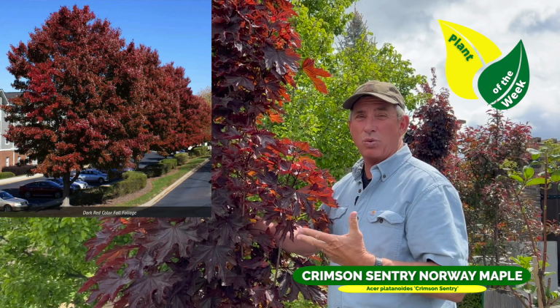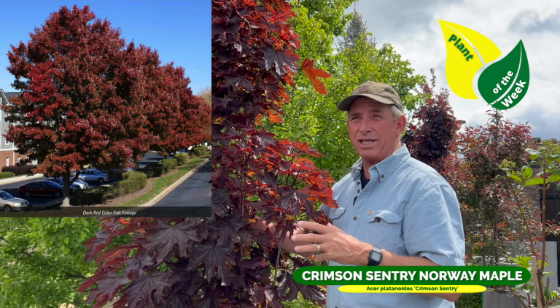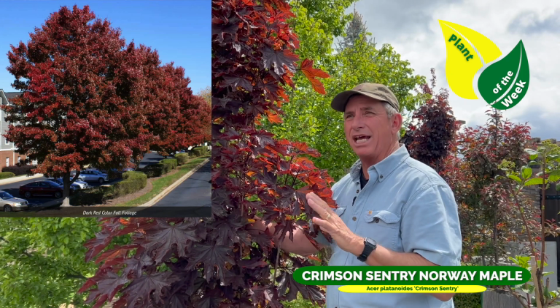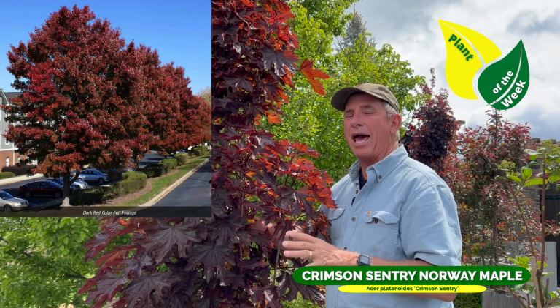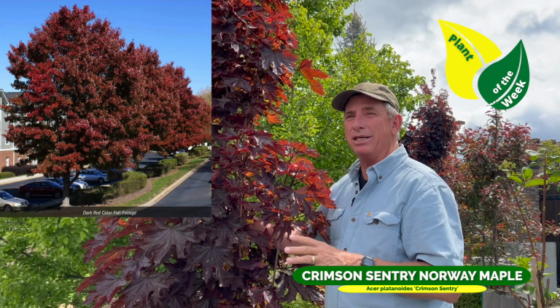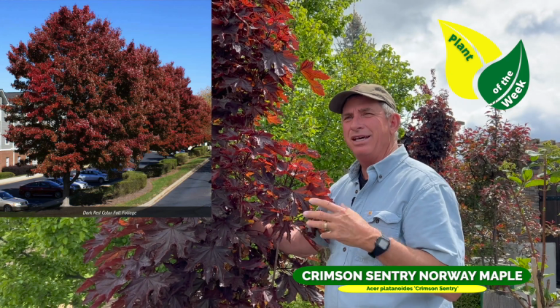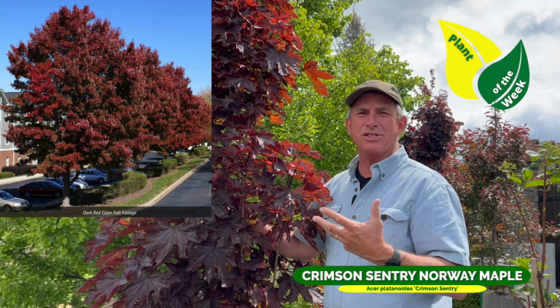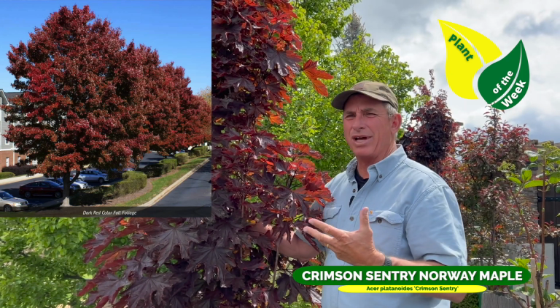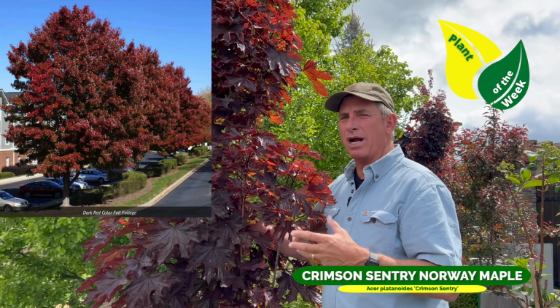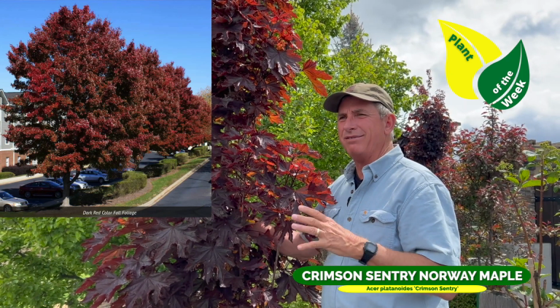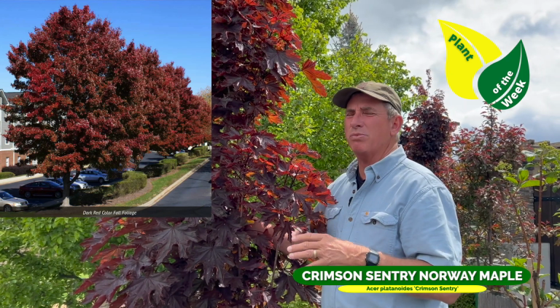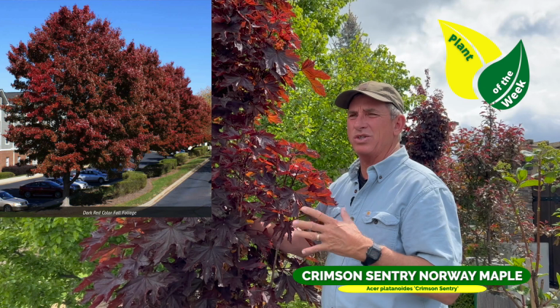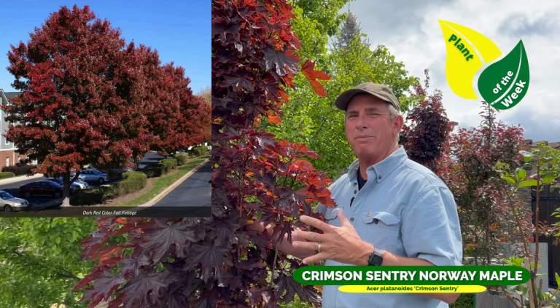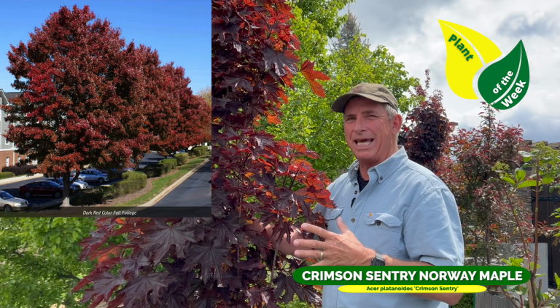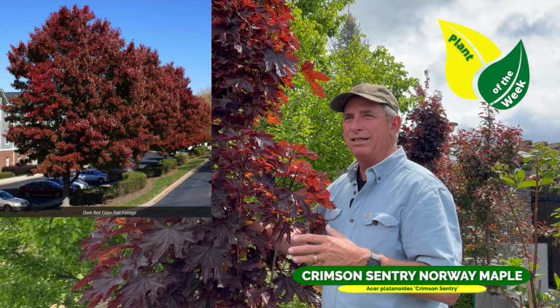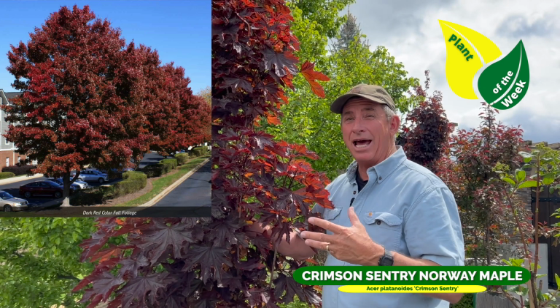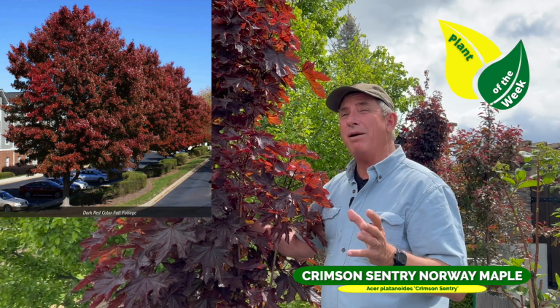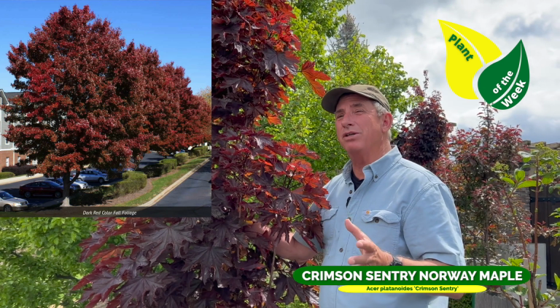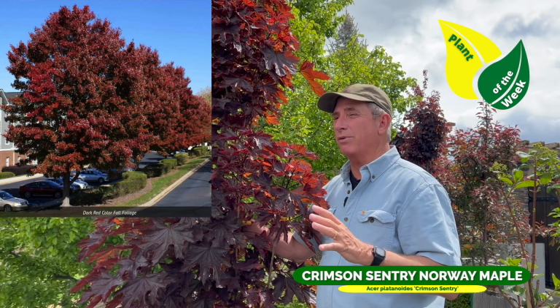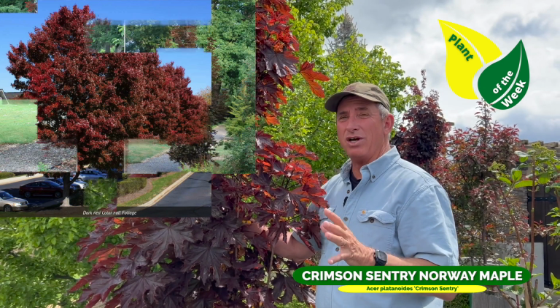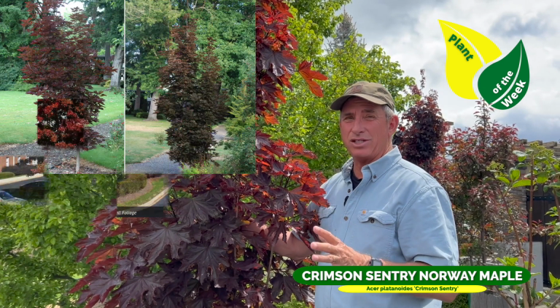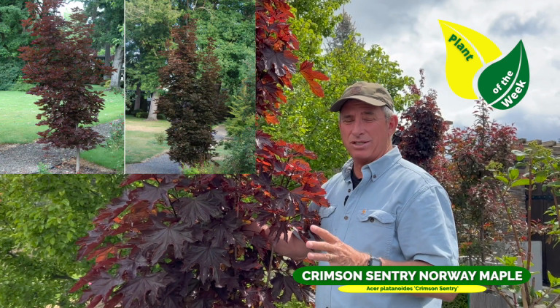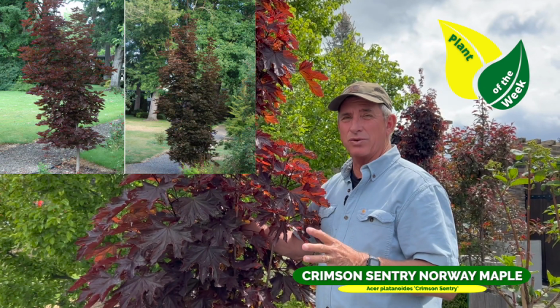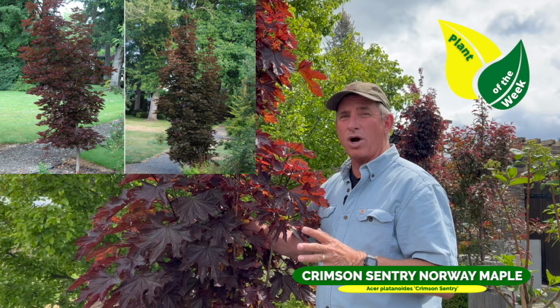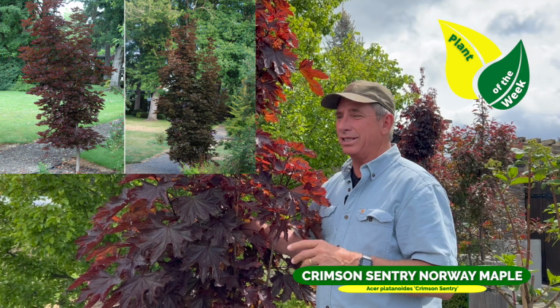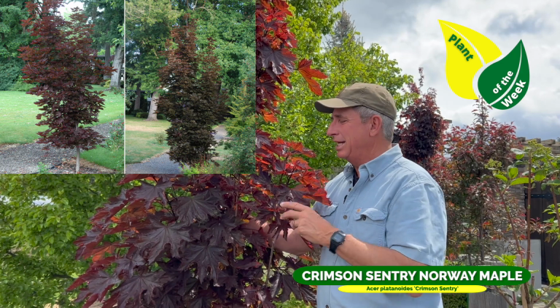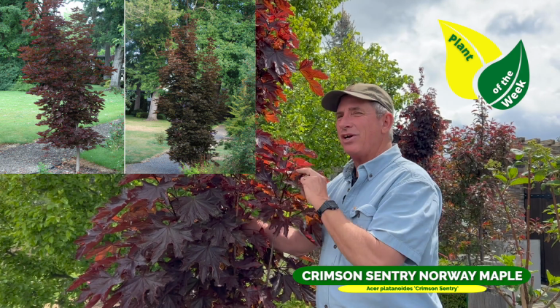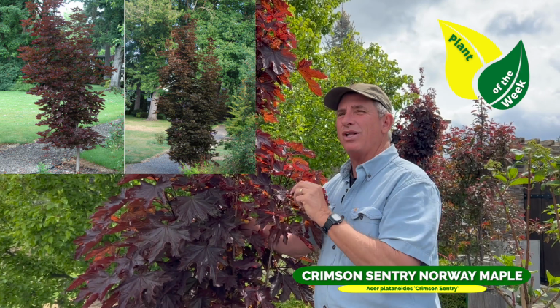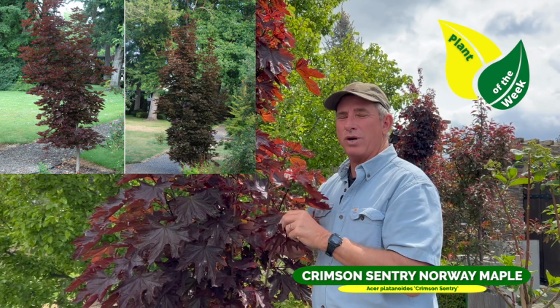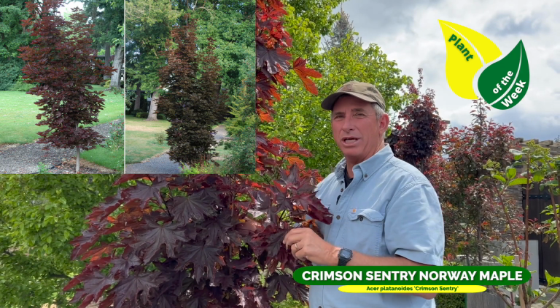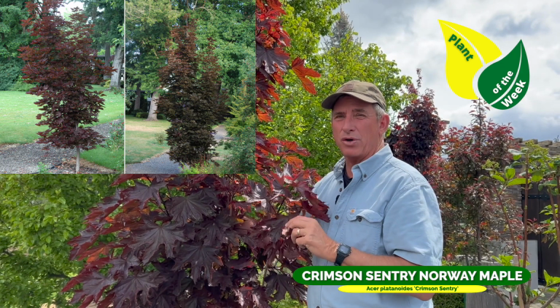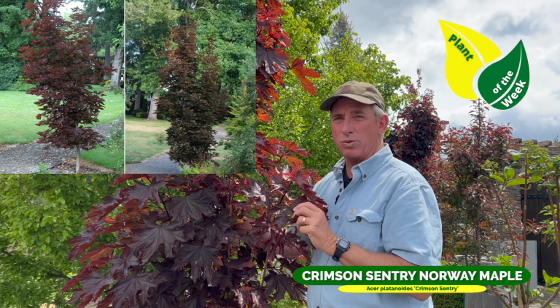20 feet, depending on how happy it is. Down in the central valley where I was, it was more like 20 by 10. Now I'm coming to you from a very fancy retail nursery up in Washington, and they're calling for it here being 30 by 20.